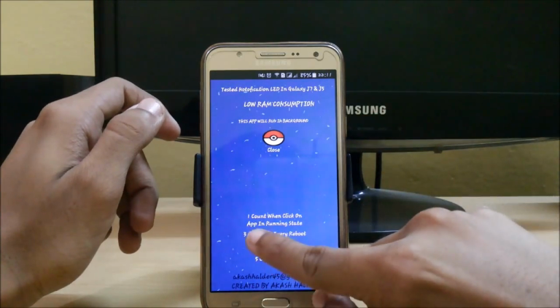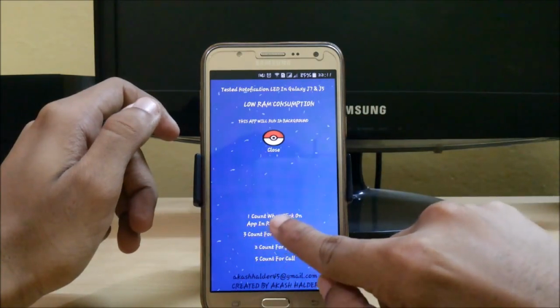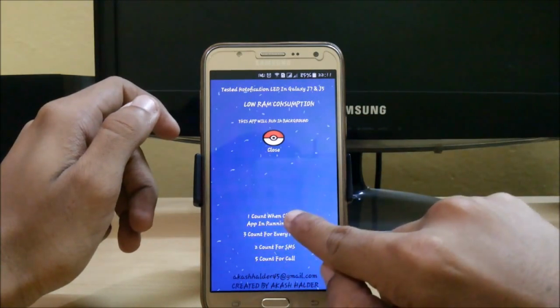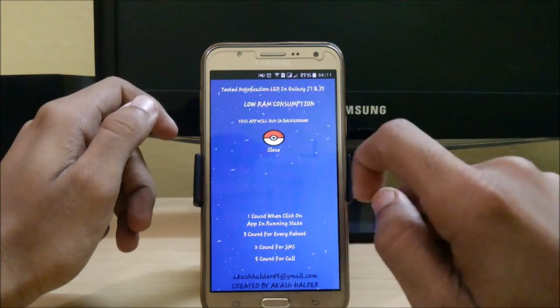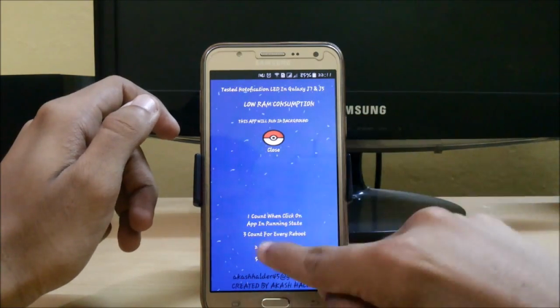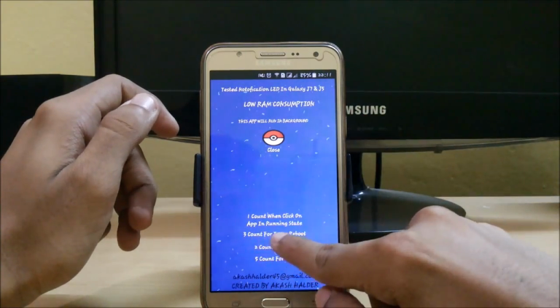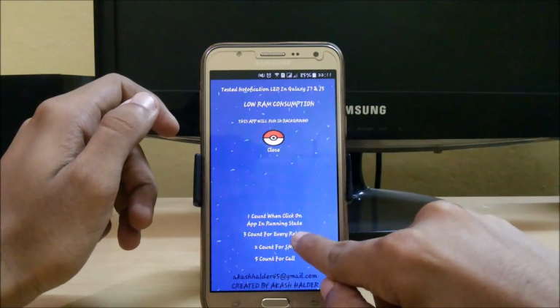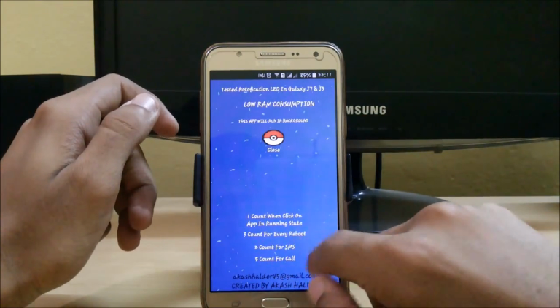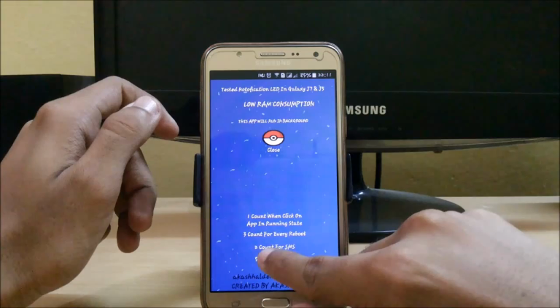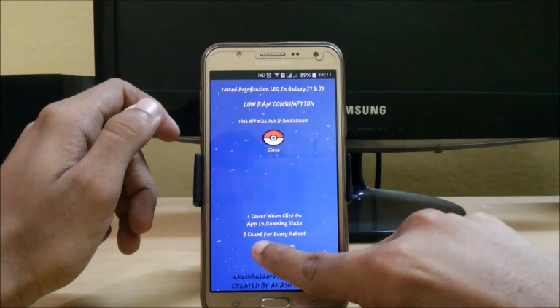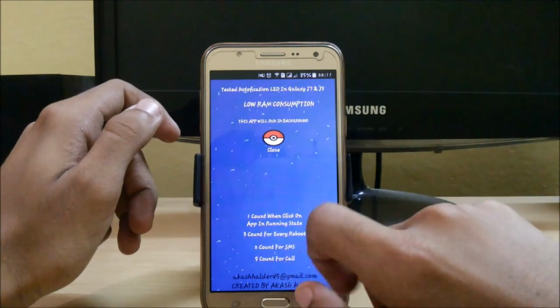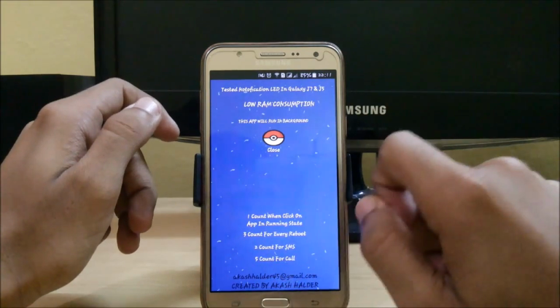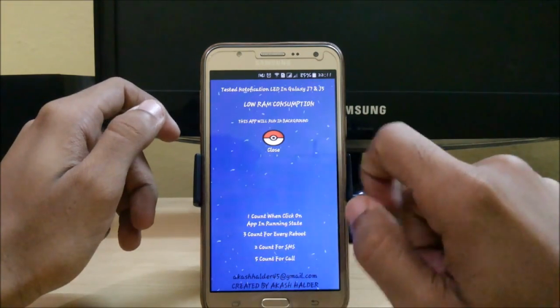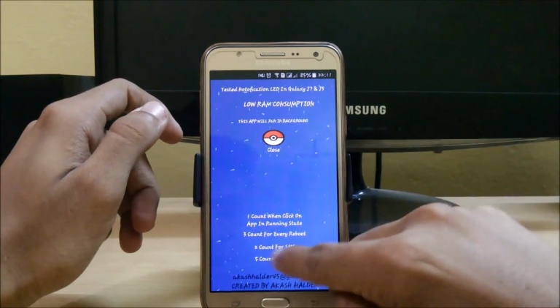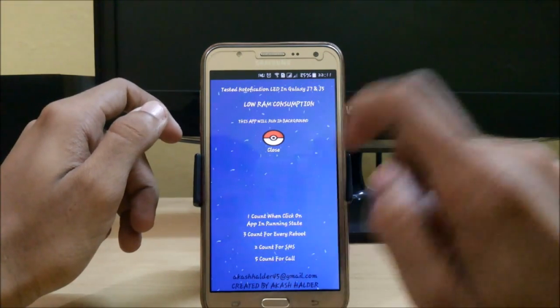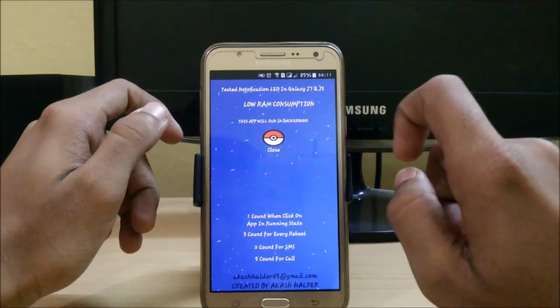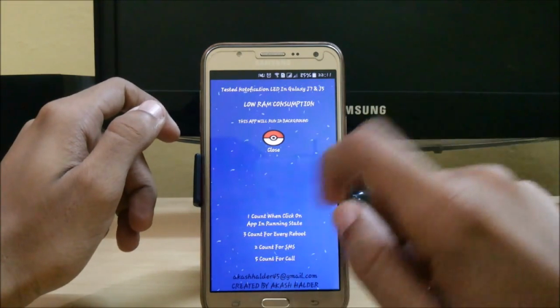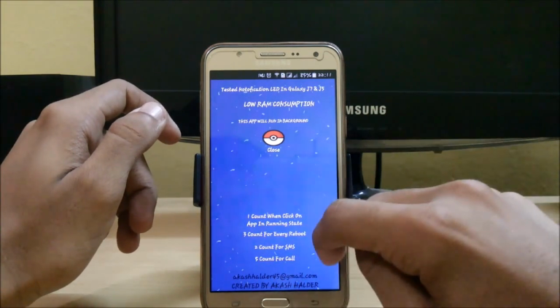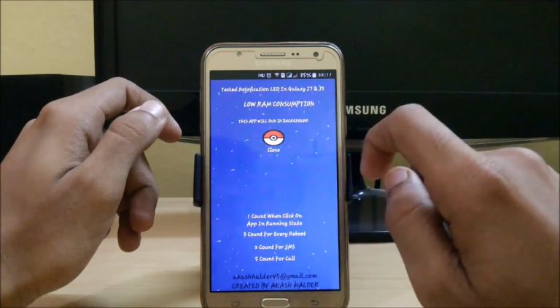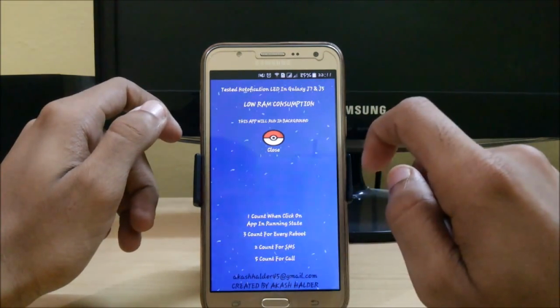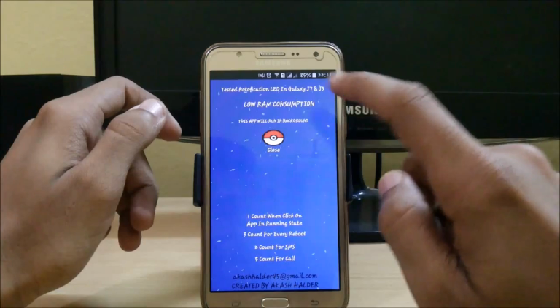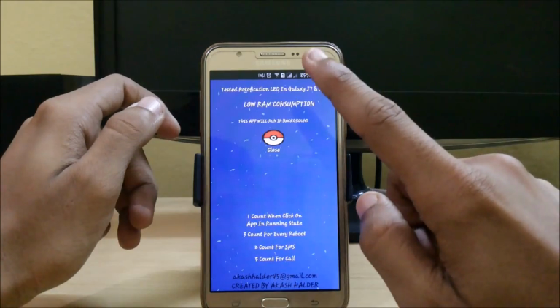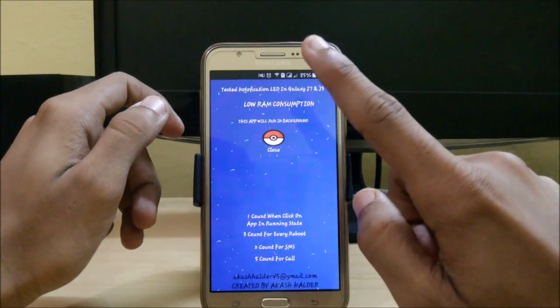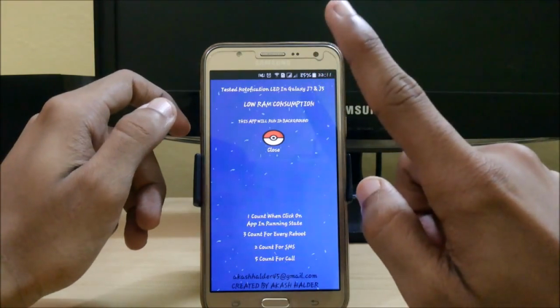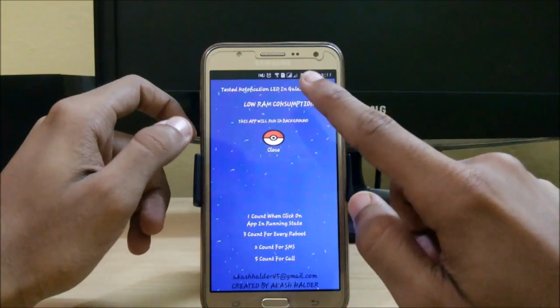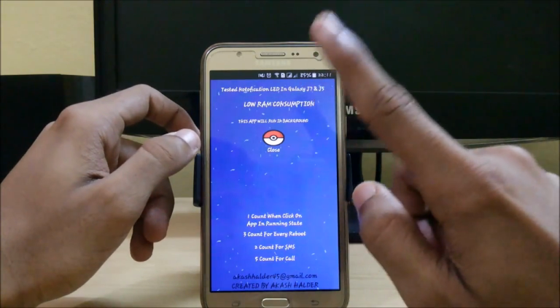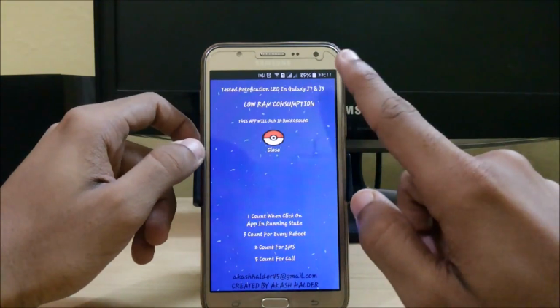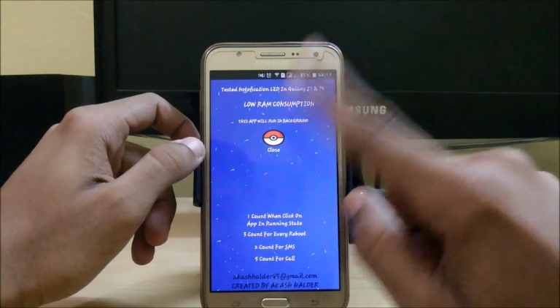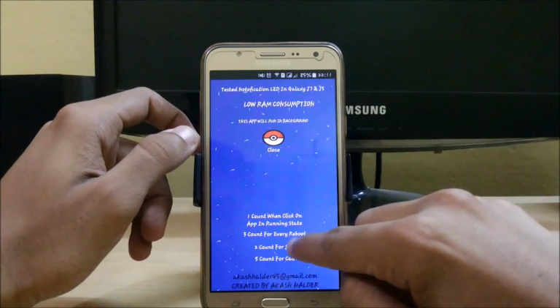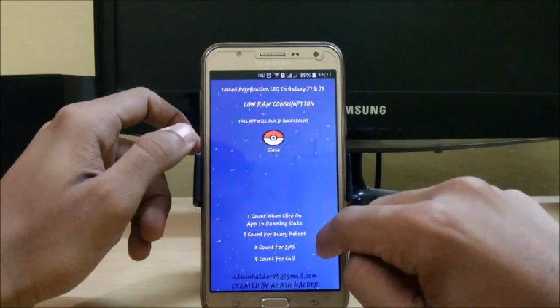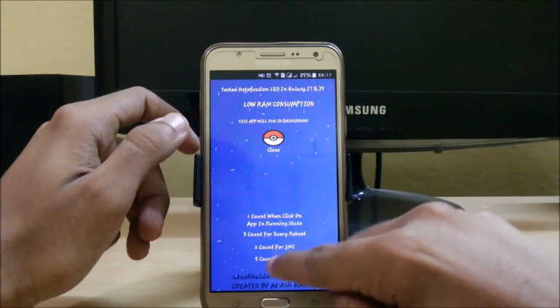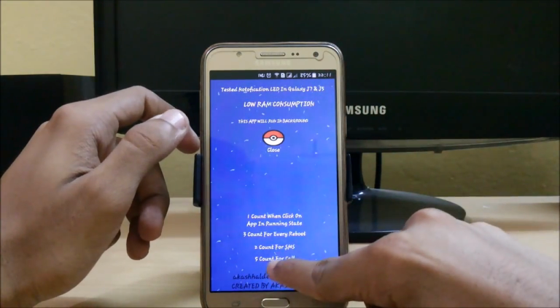Here you can see that on one click you can turn it on. It has been running: three counts for every boot, two counts for SMS, and five counts for call. This means the flash will blink three times whenever you reboot your phone.